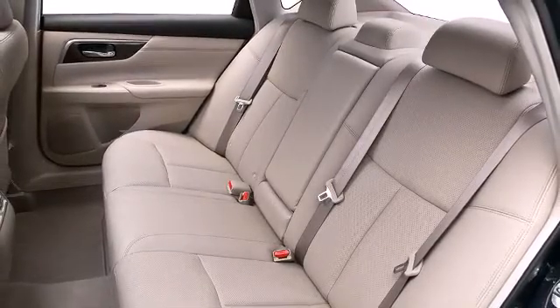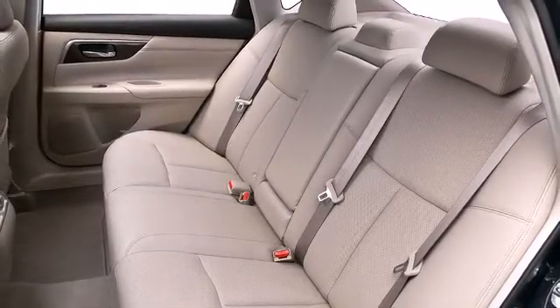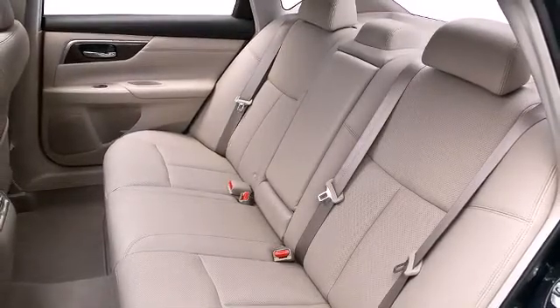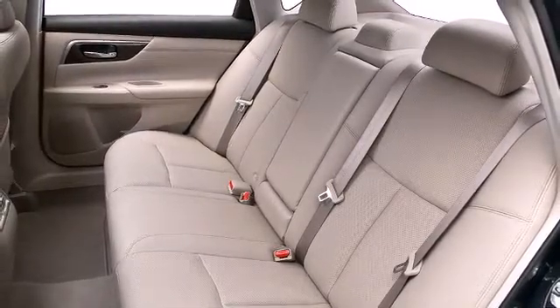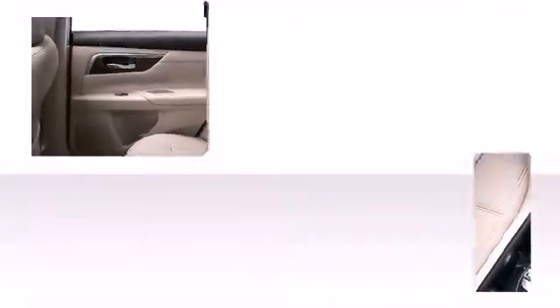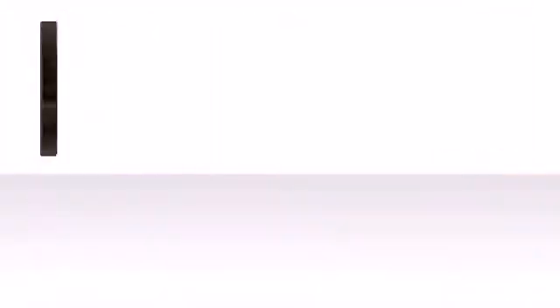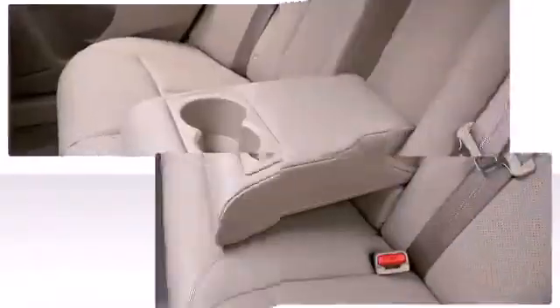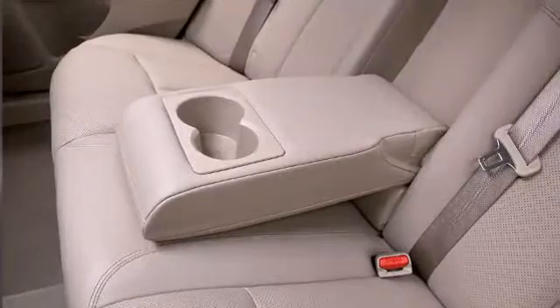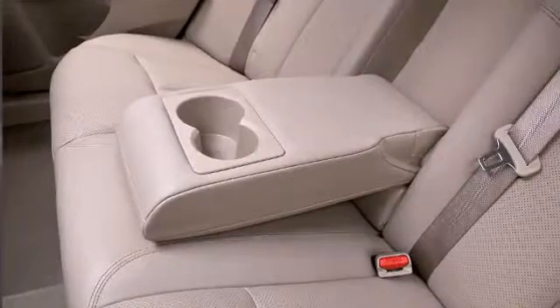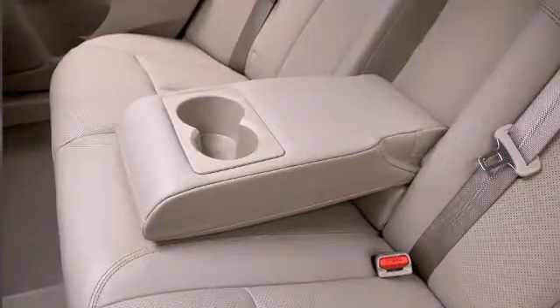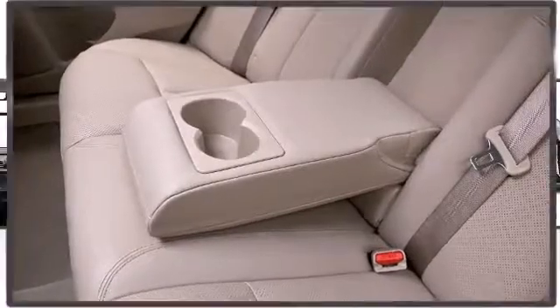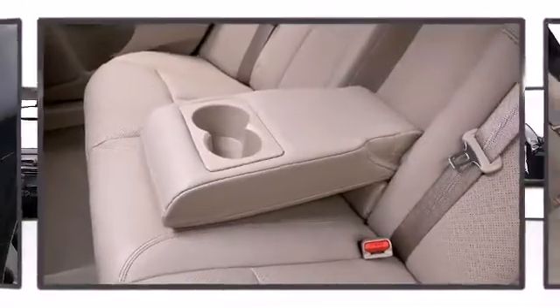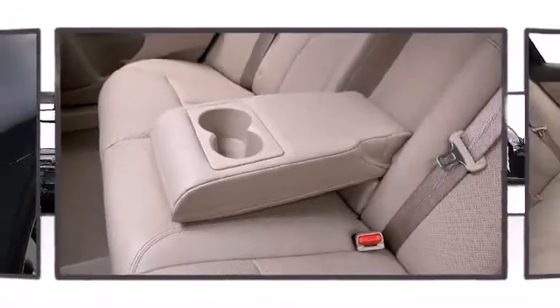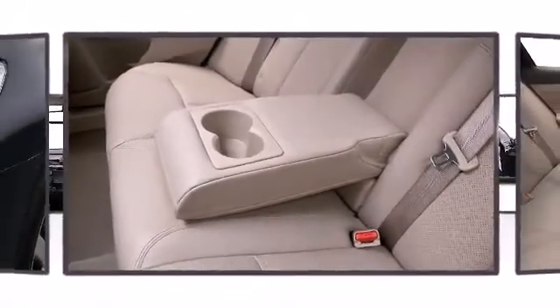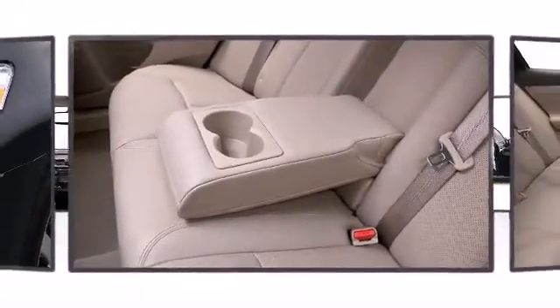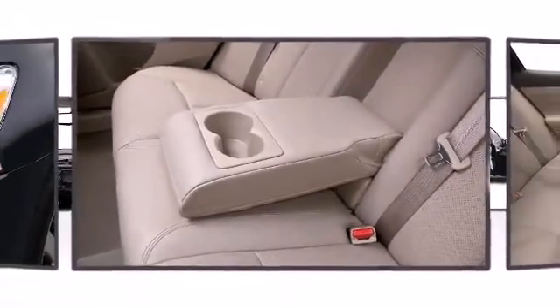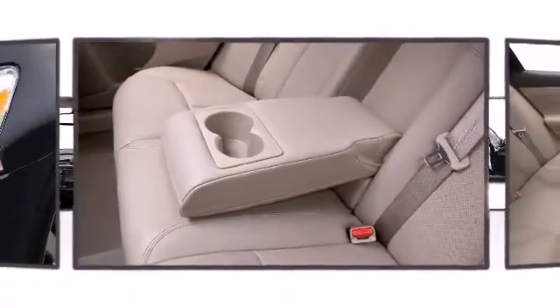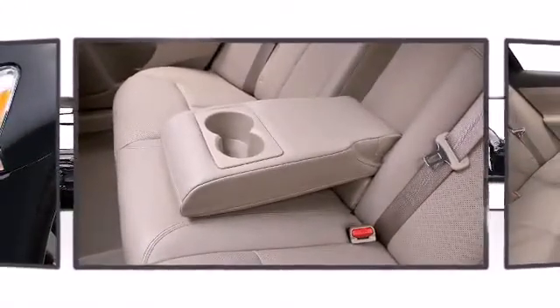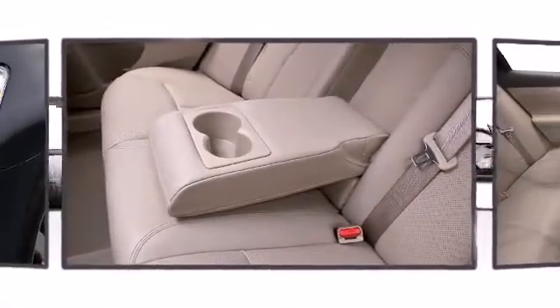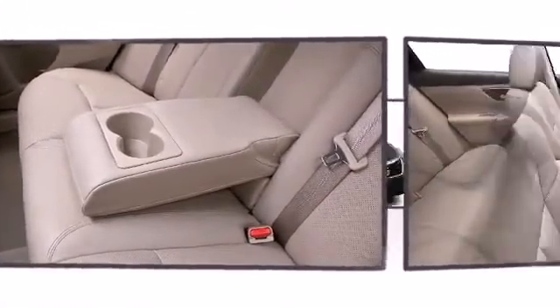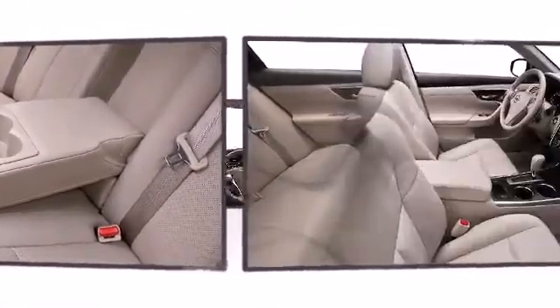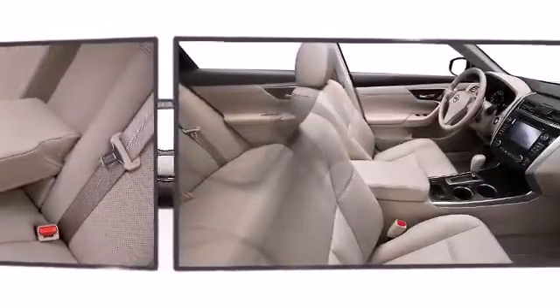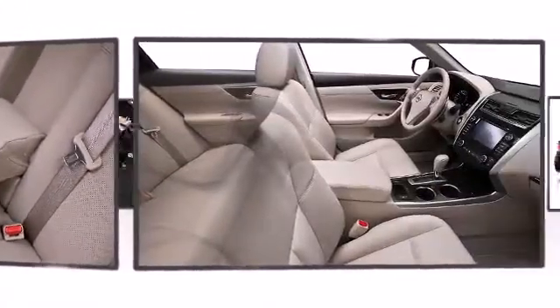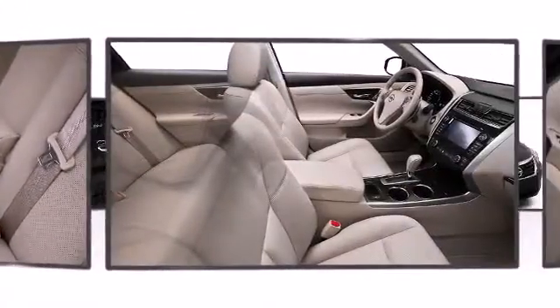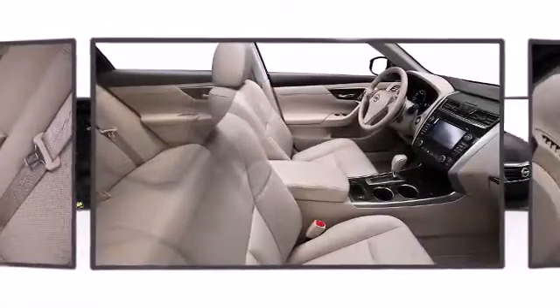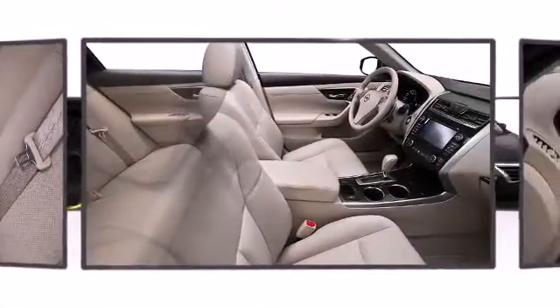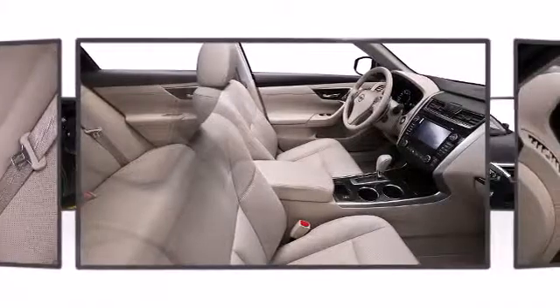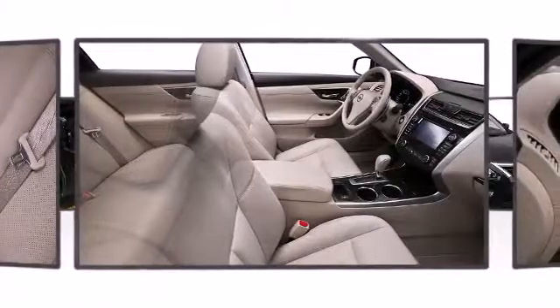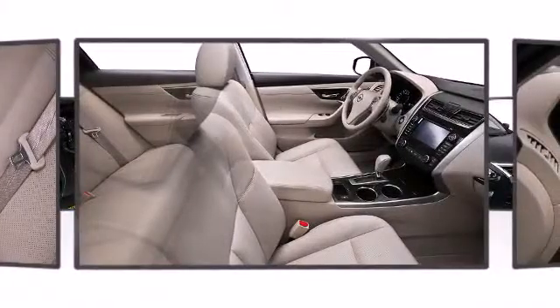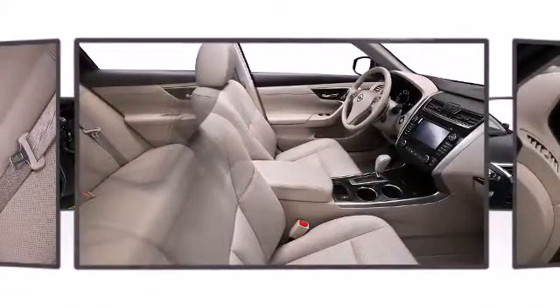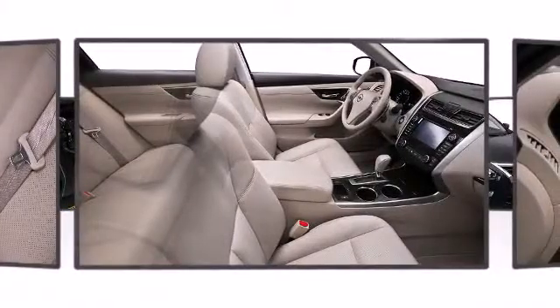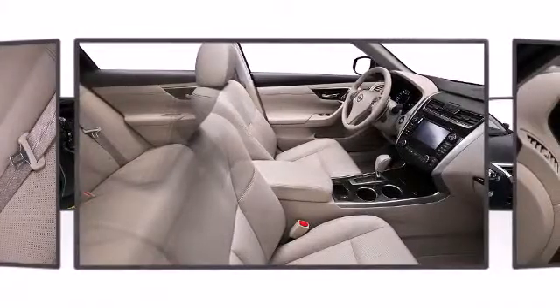You'll notice that the headroom and legroom make even the longest drives enjoyable. All of the premium features expected of a Nissan are offered, including heated seats, LED taillights, and one-touch window functionality.